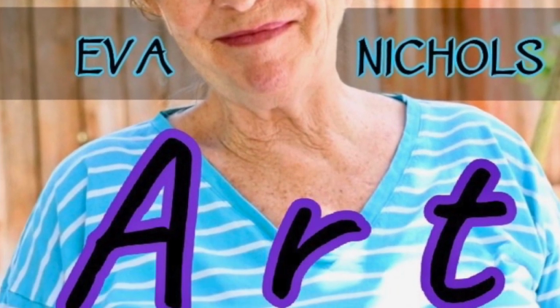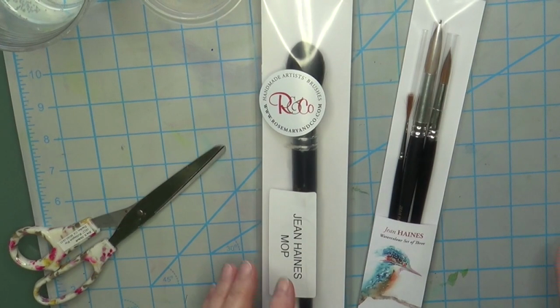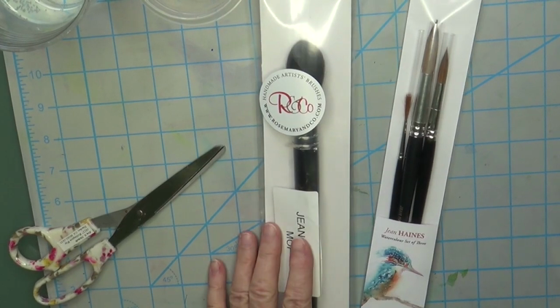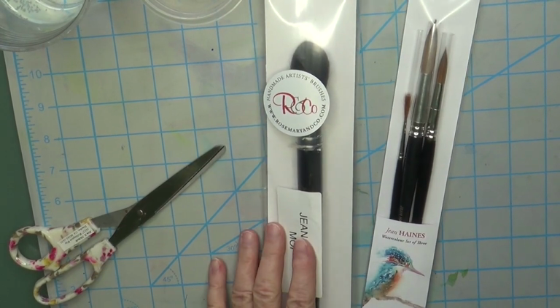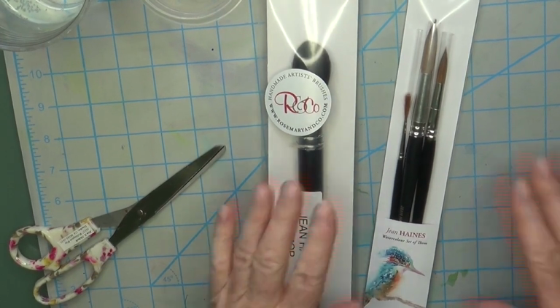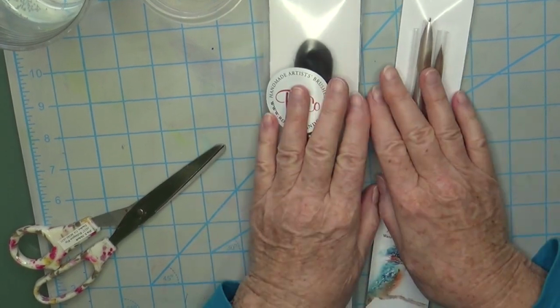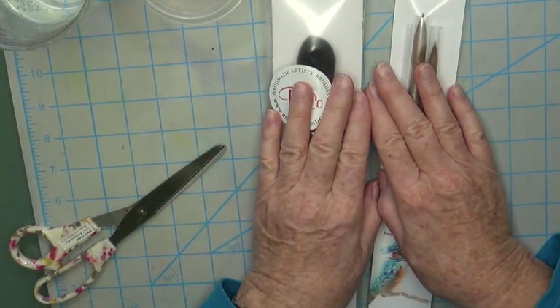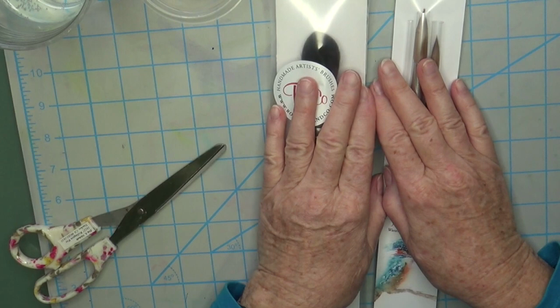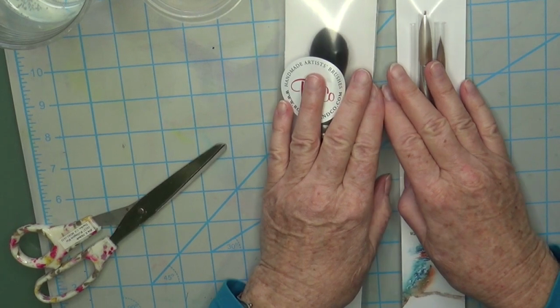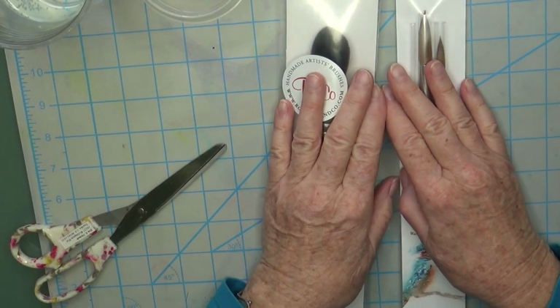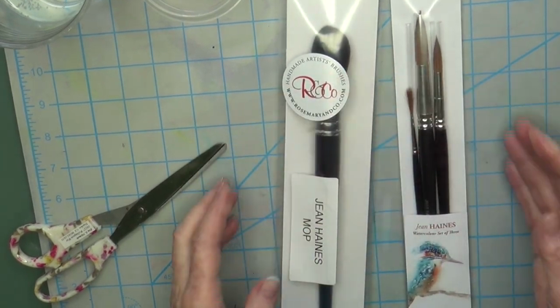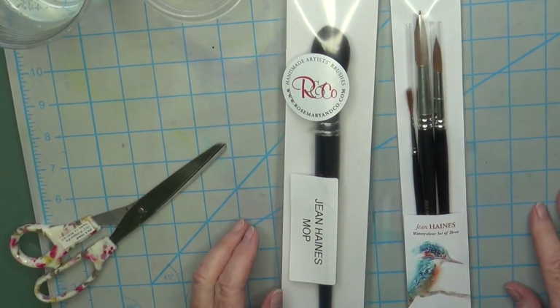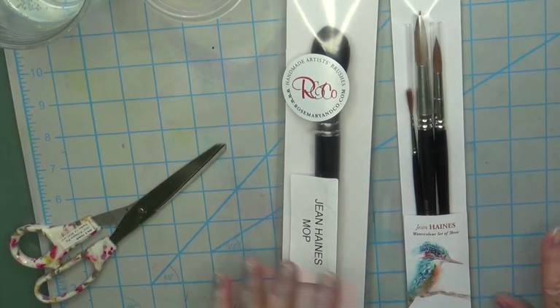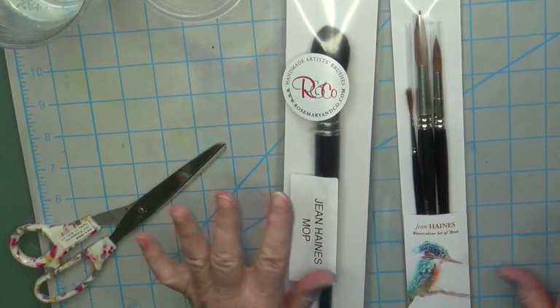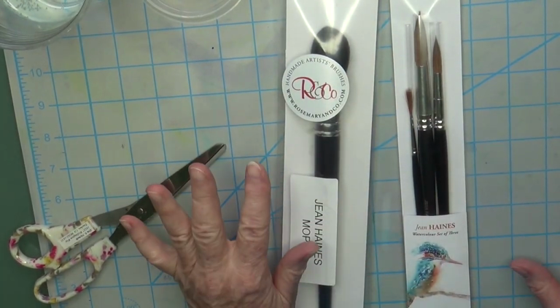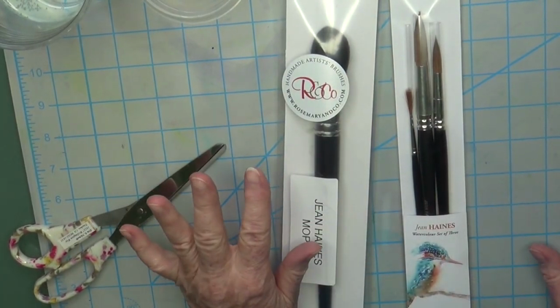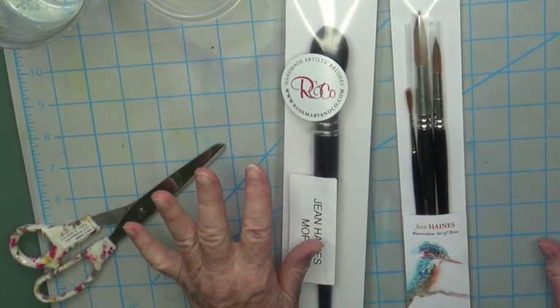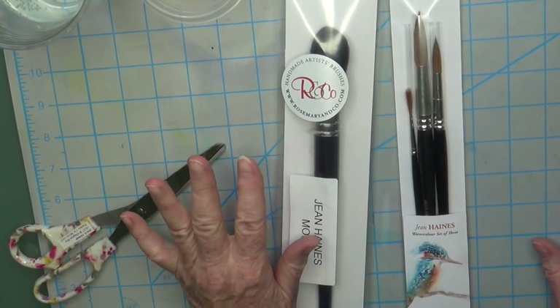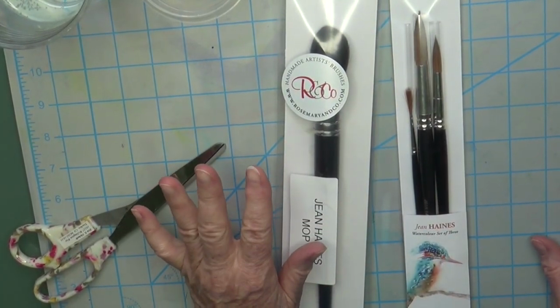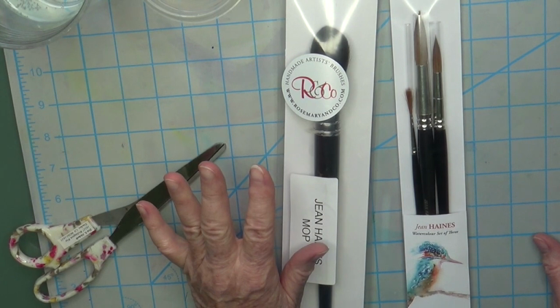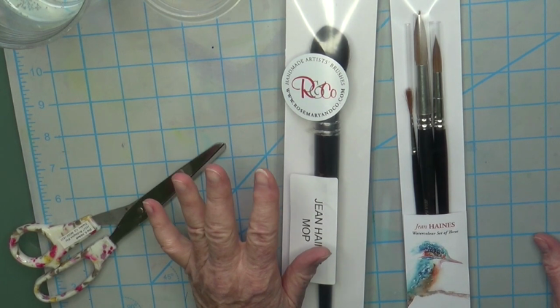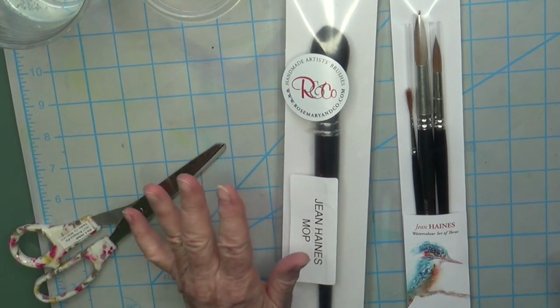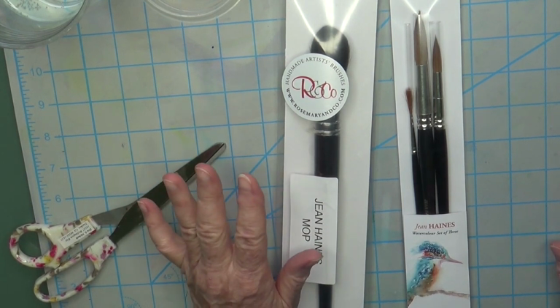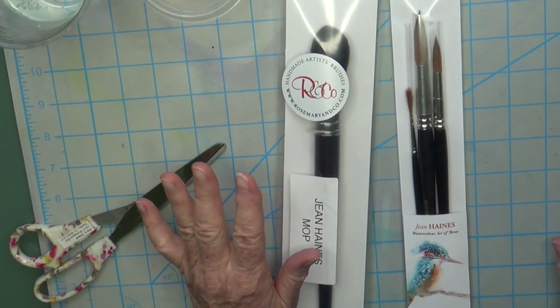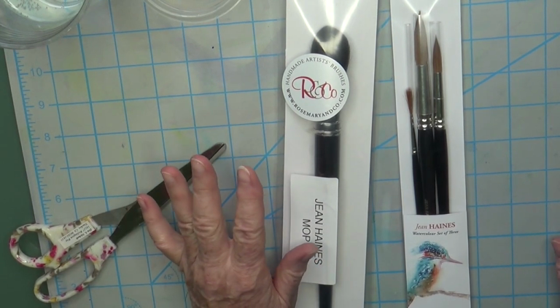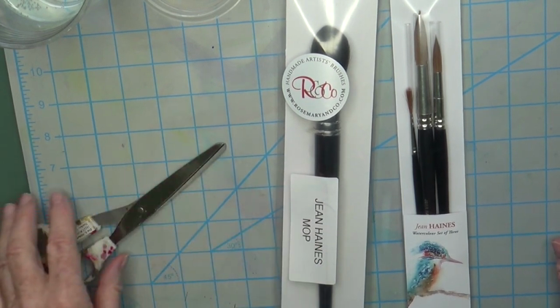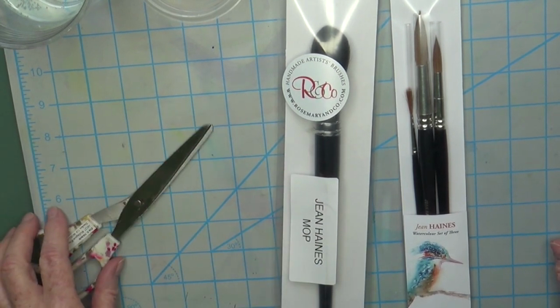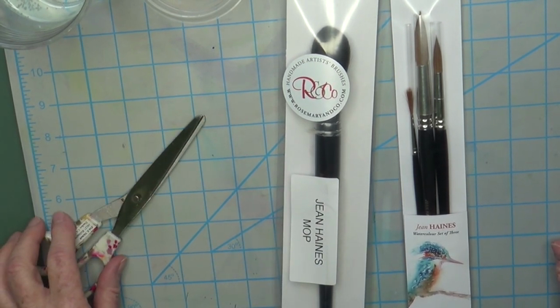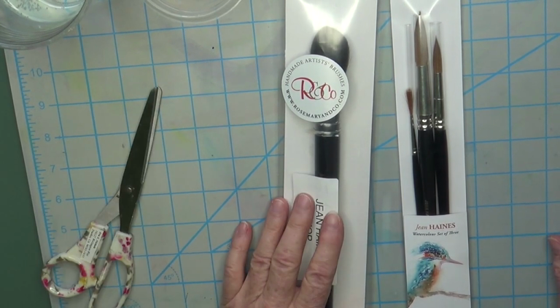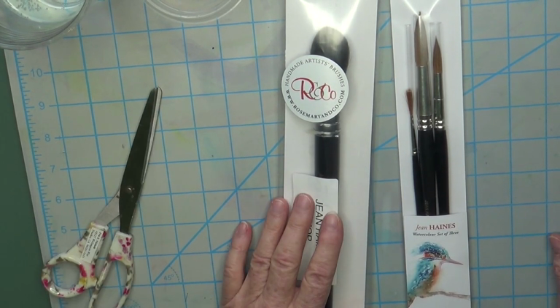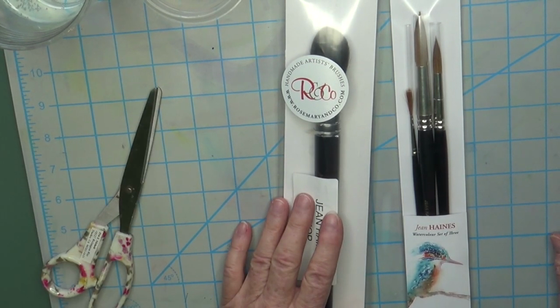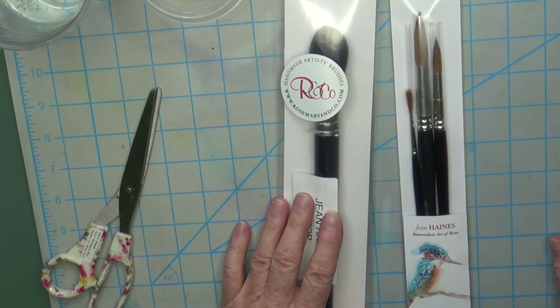Hi, Eva here. So I wanted to show you something I just purchased — I totally did not need them, but it was a want. I love watching Jean Haynes. She's one of my favorite watercolor artists.